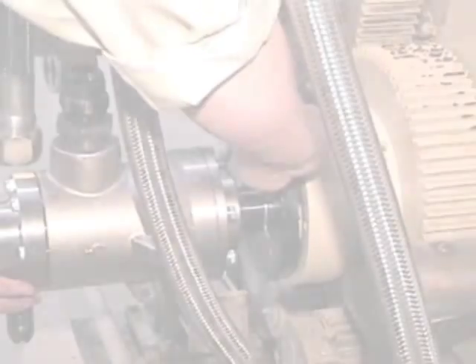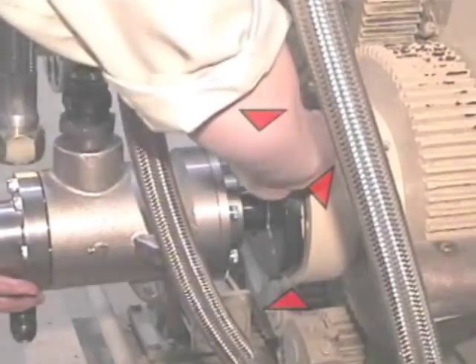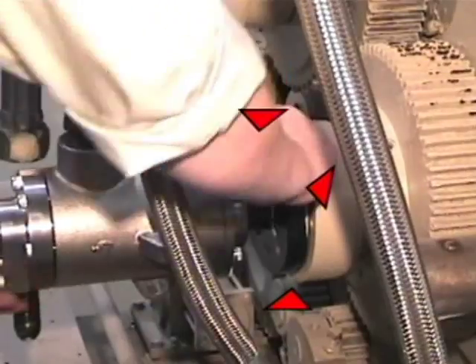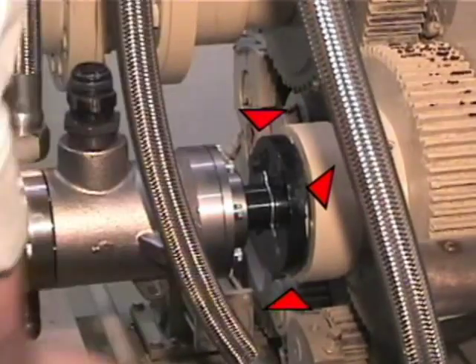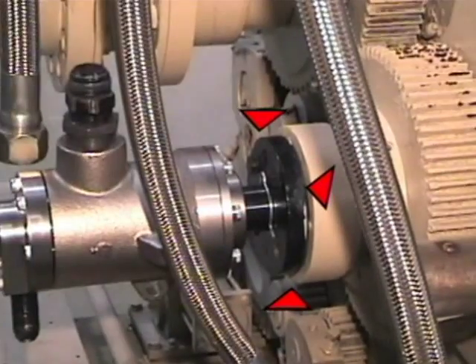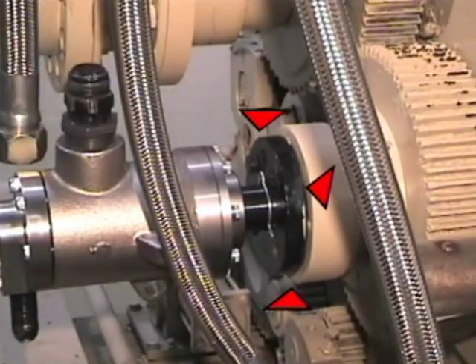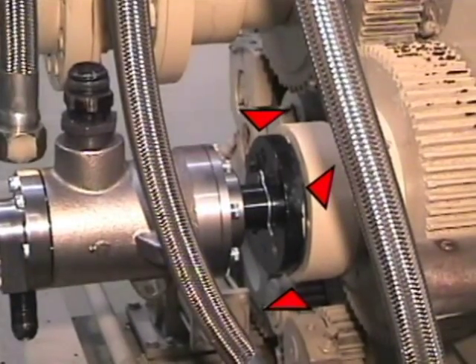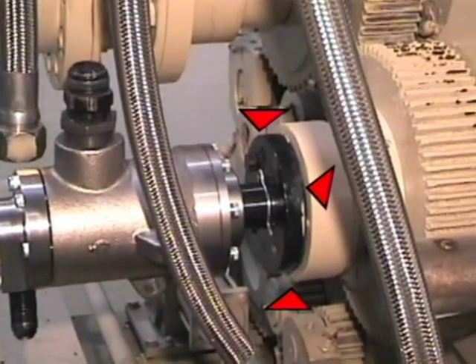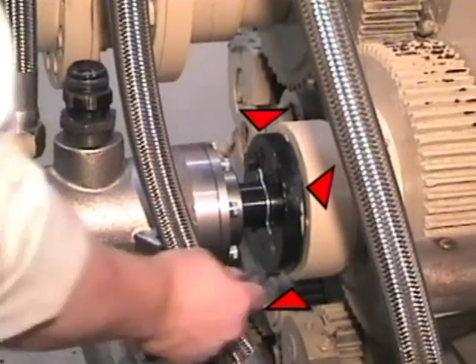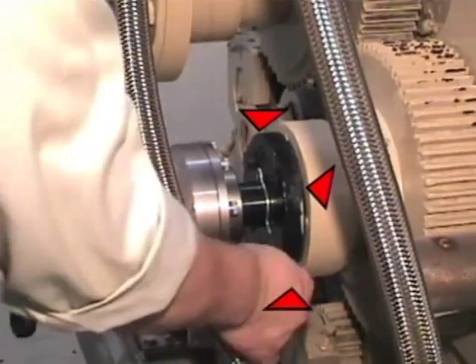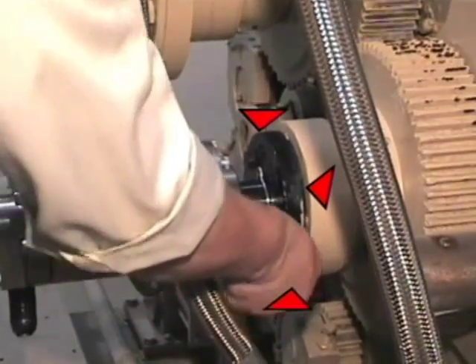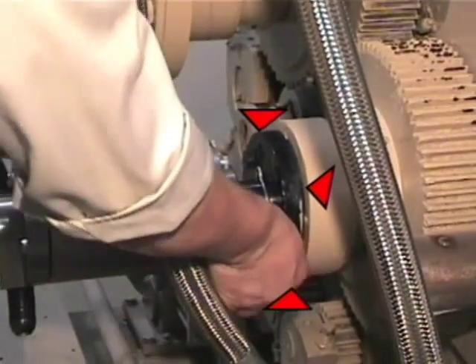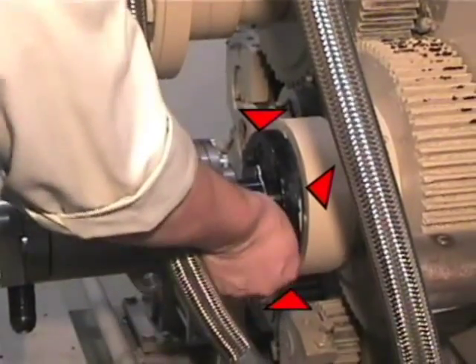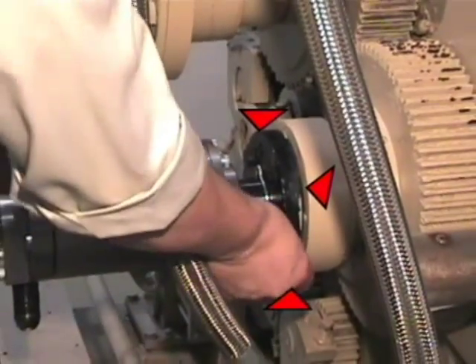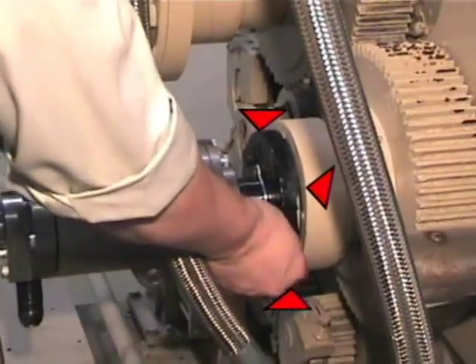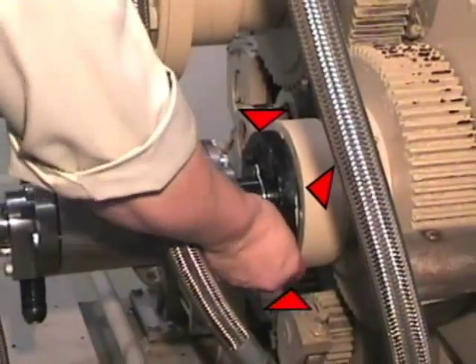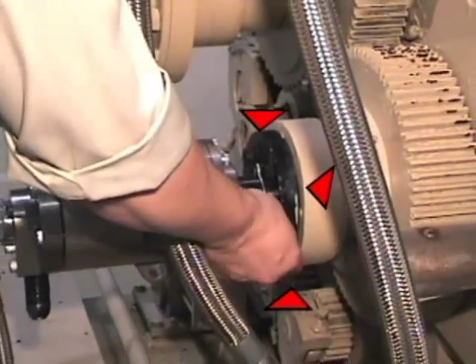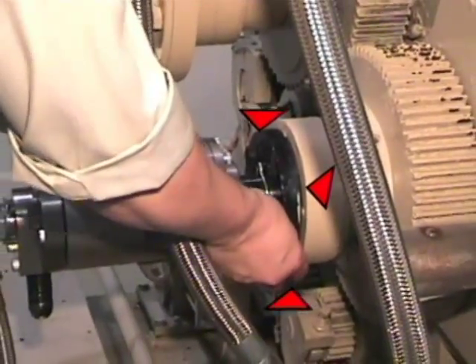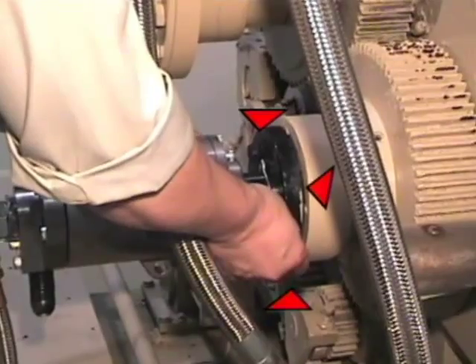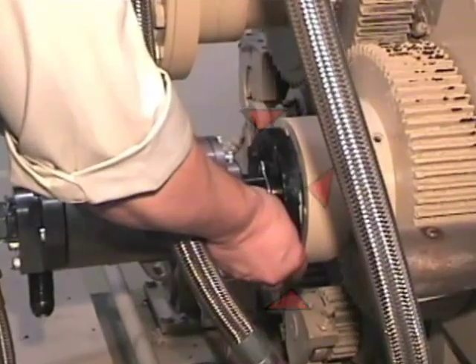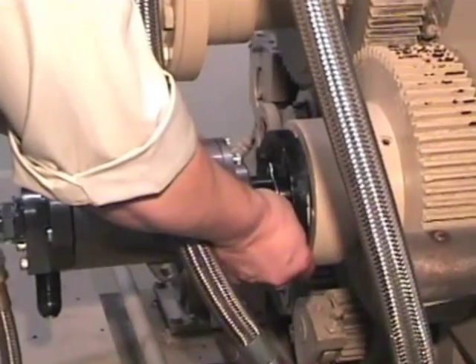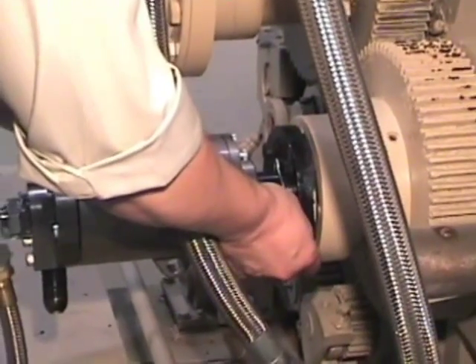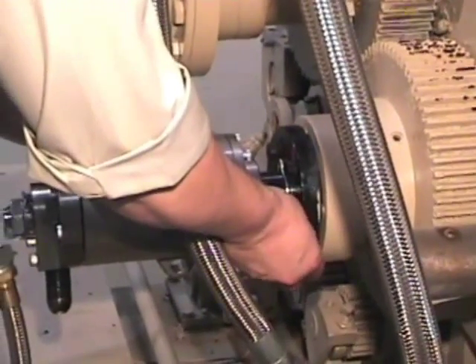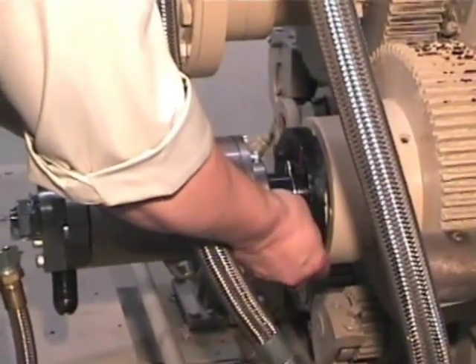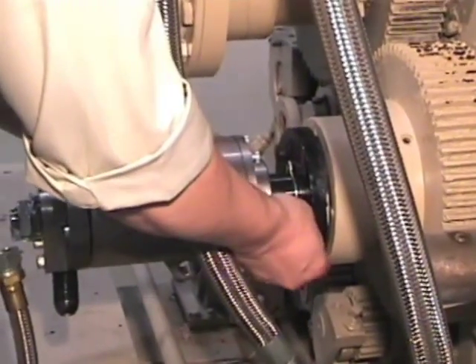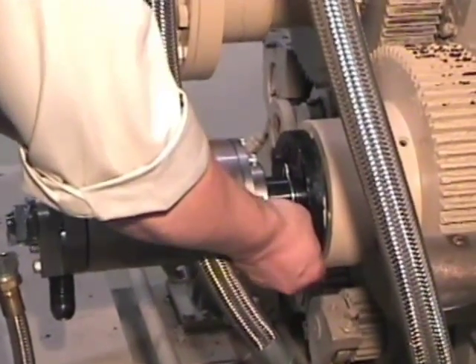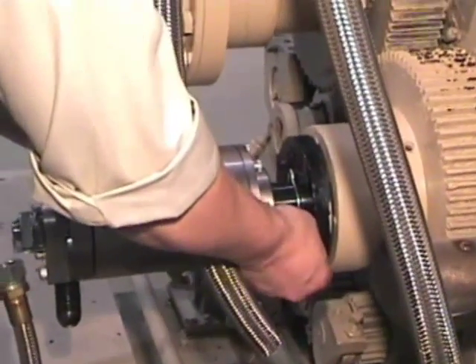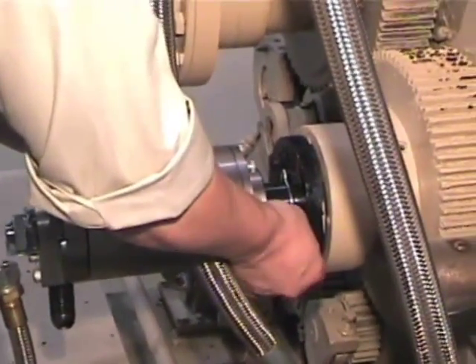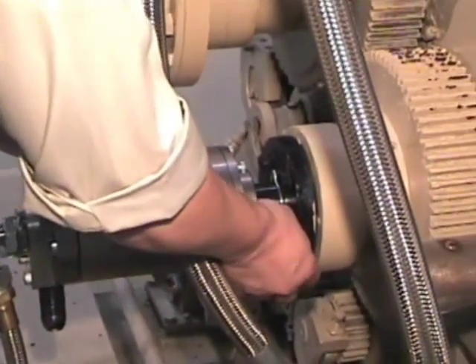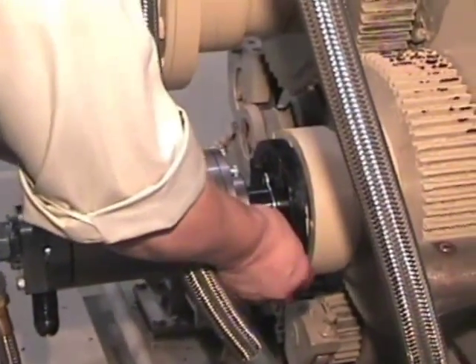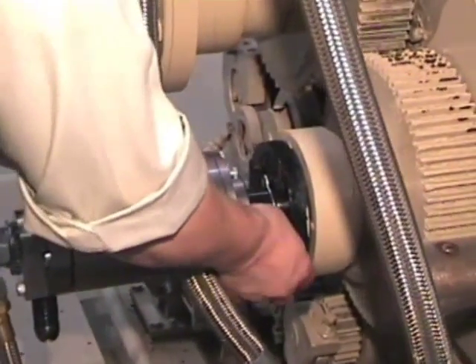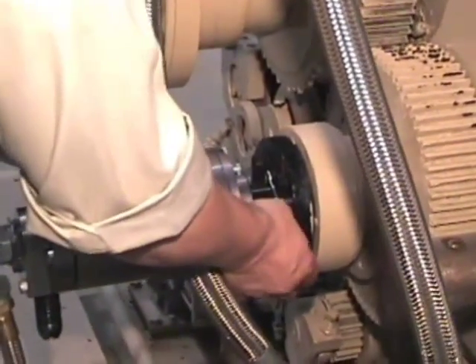During the tightening process, ensure that the gap between the flange and the journal is held equal around the entire circumference.